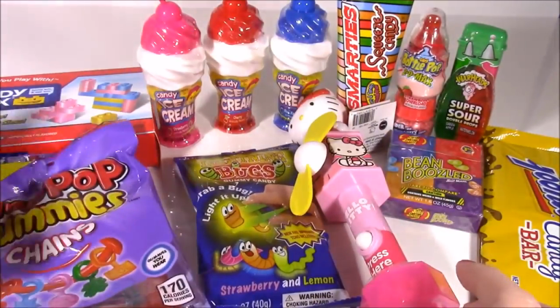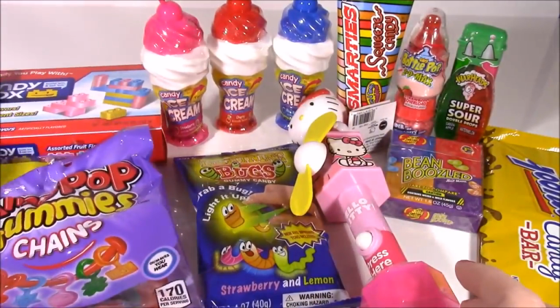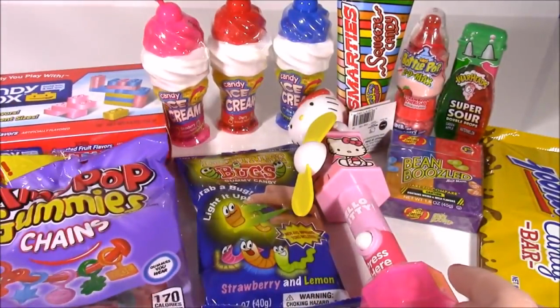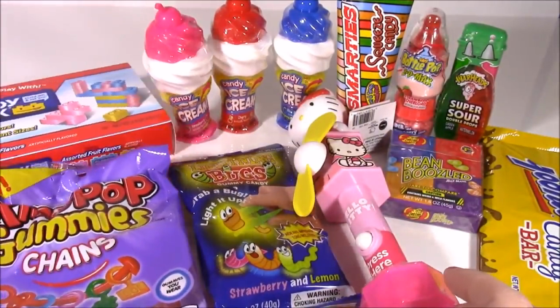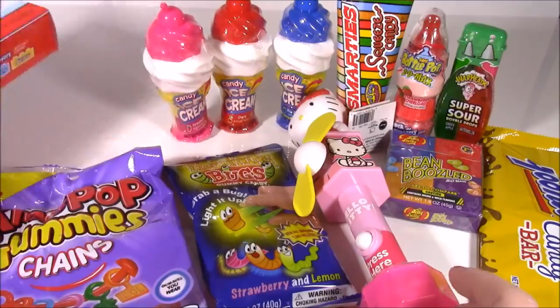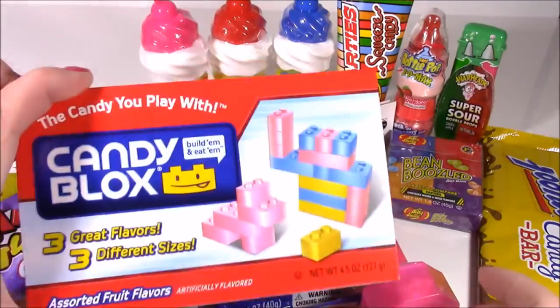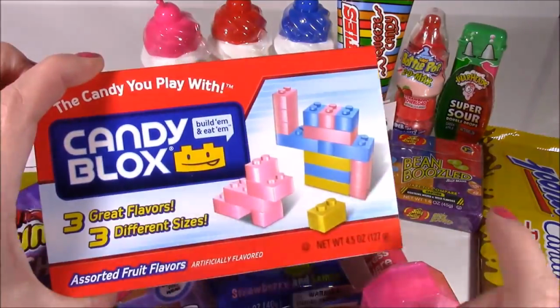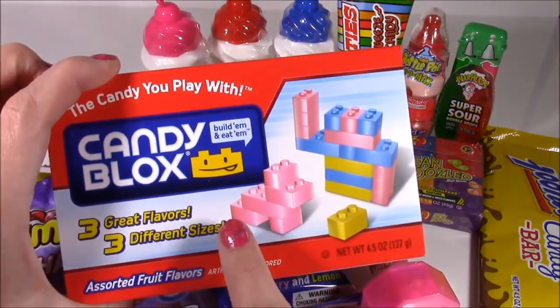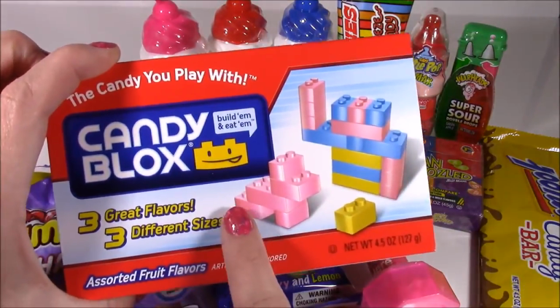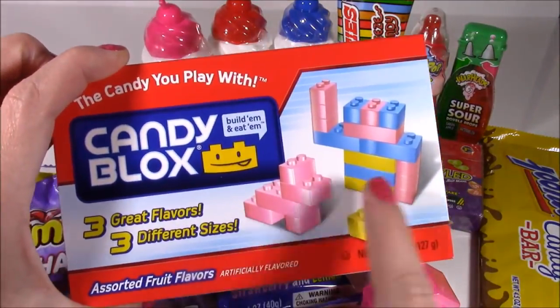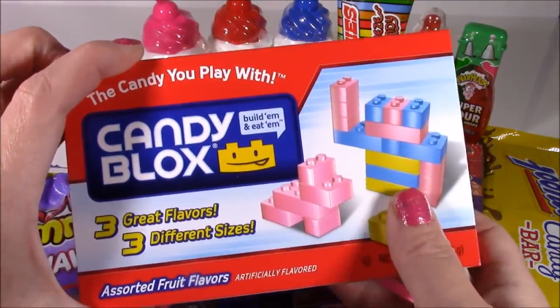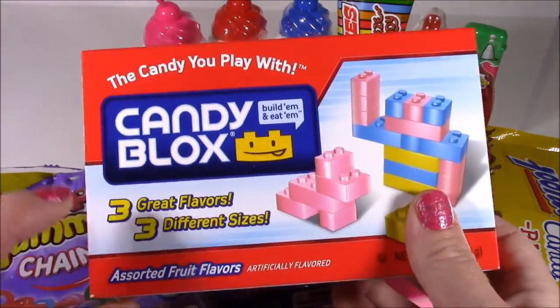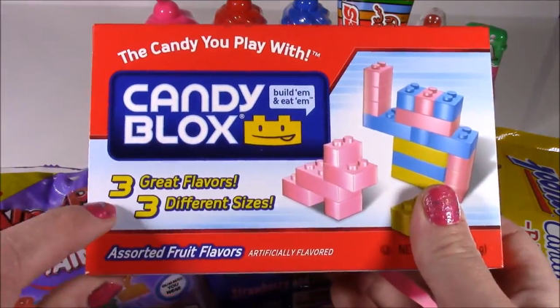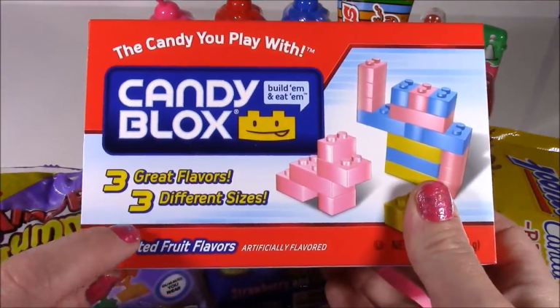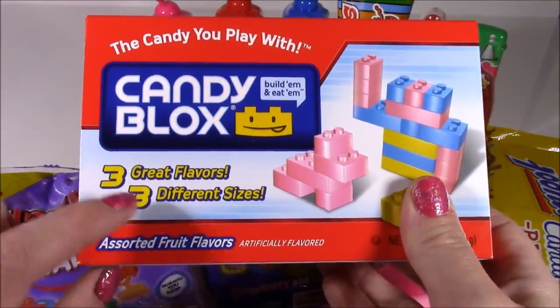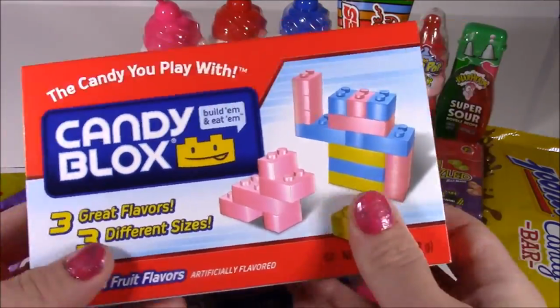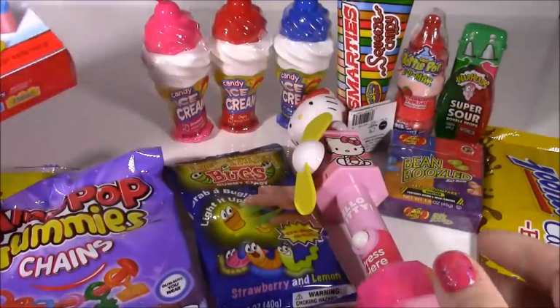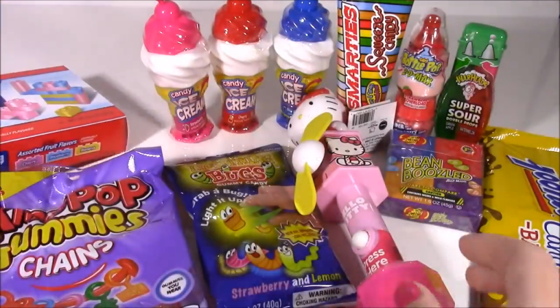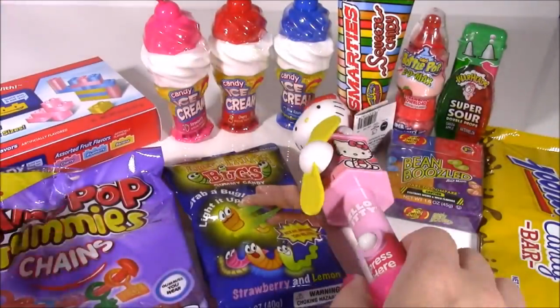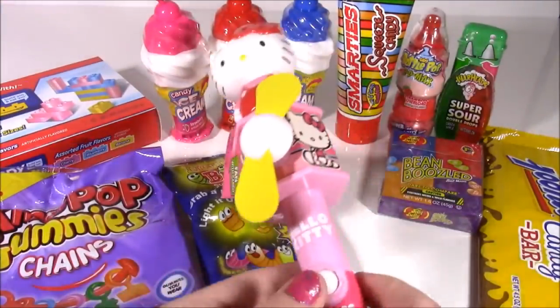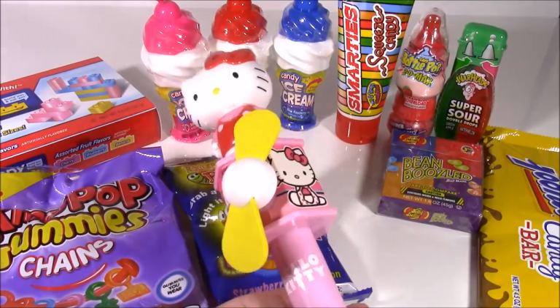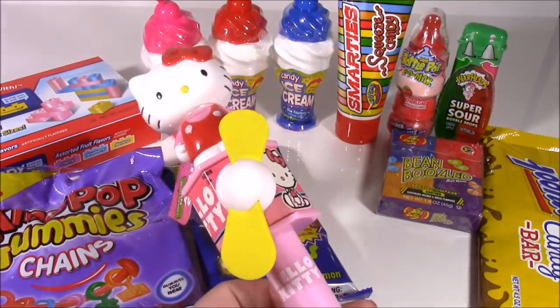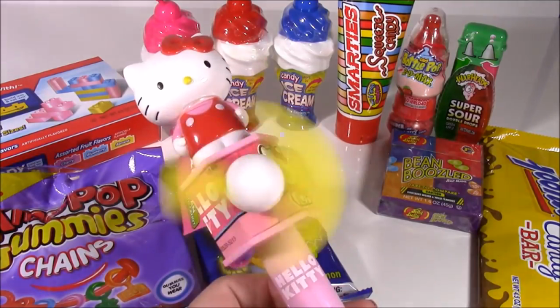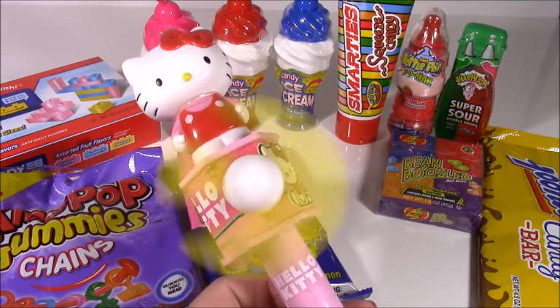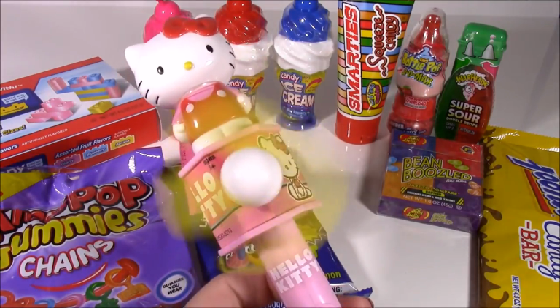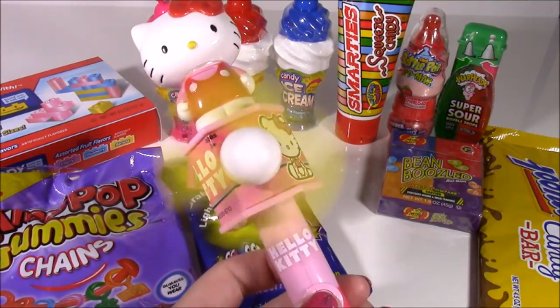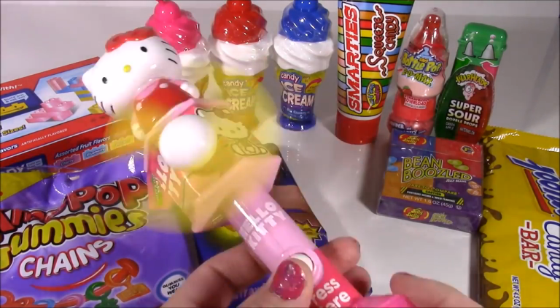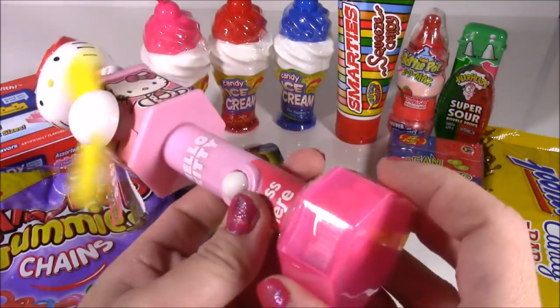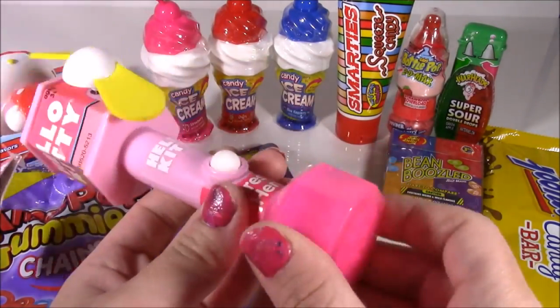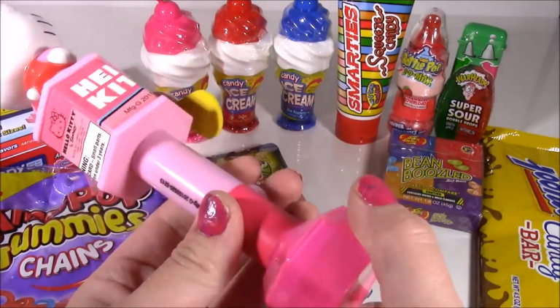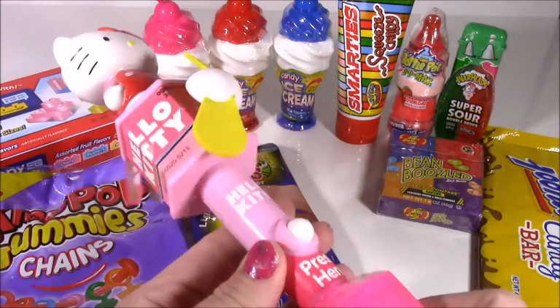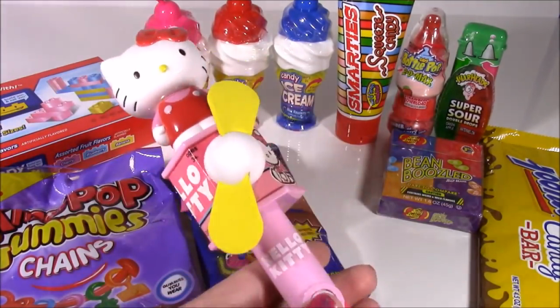We even have some candy blocks. They kind of look like Legos — three great flavors, three different sizes. And look at this Hello Kitty fan. I think there's some candy at the bottom.